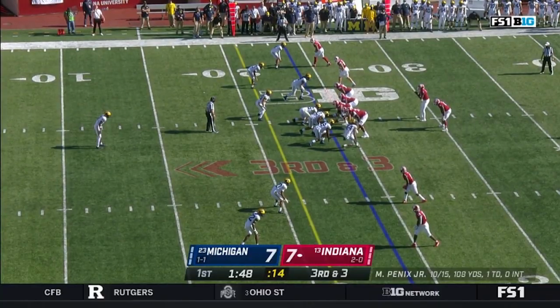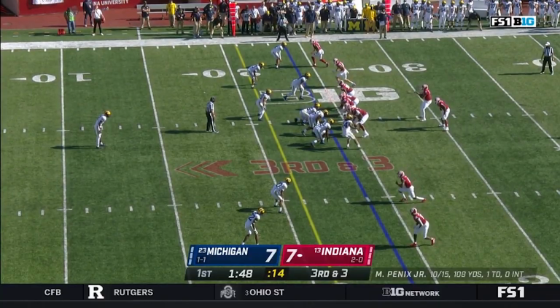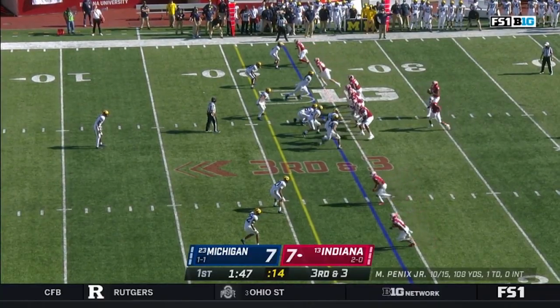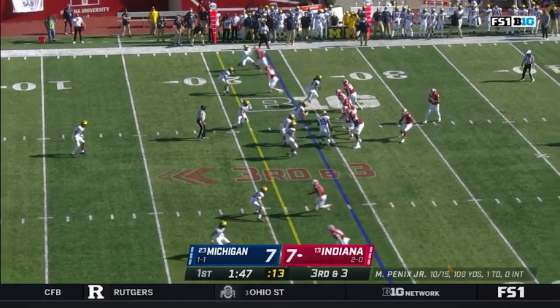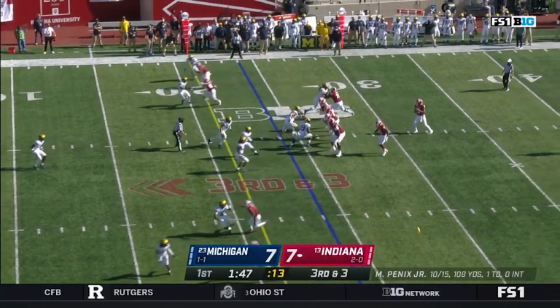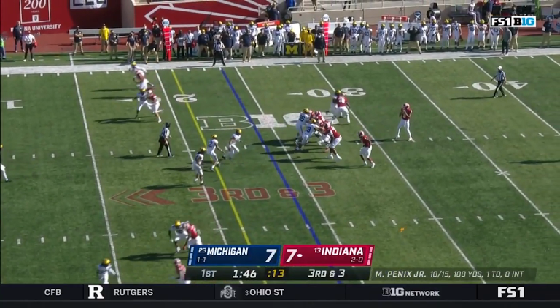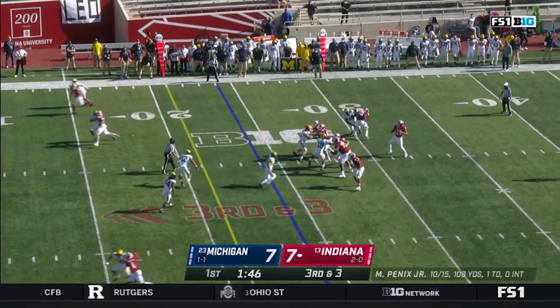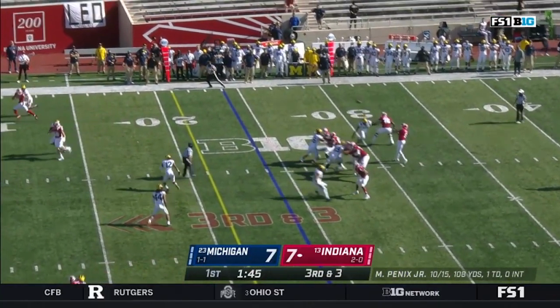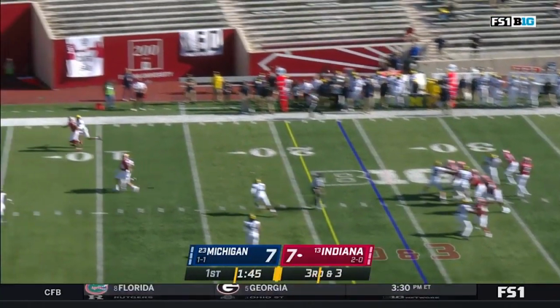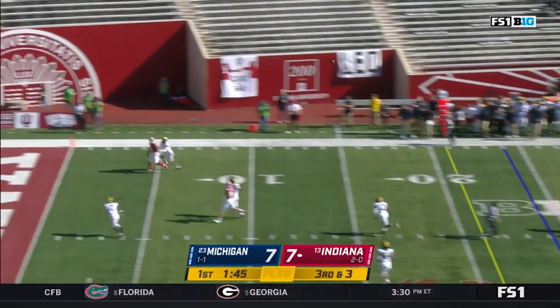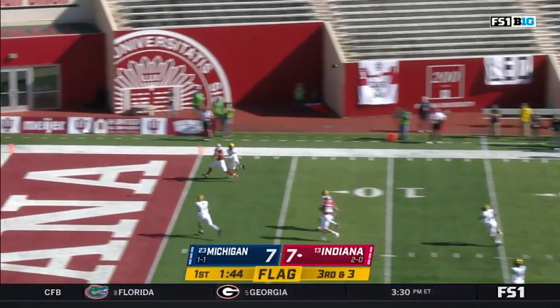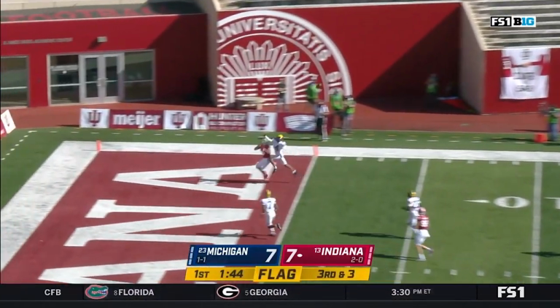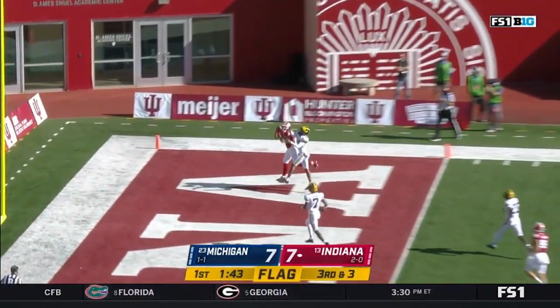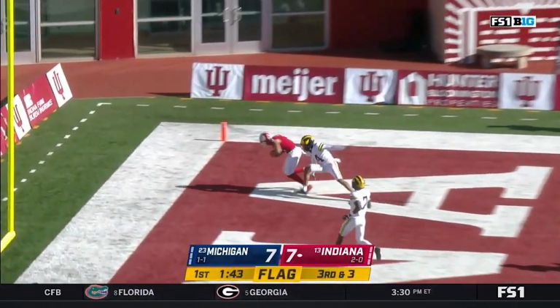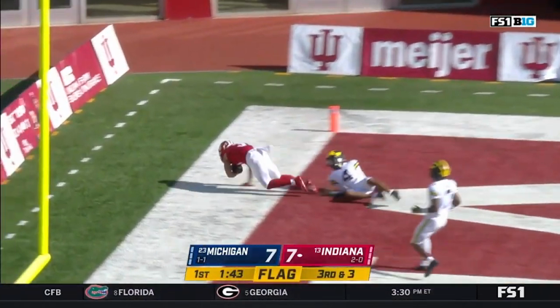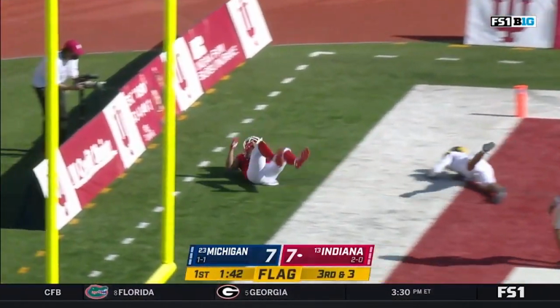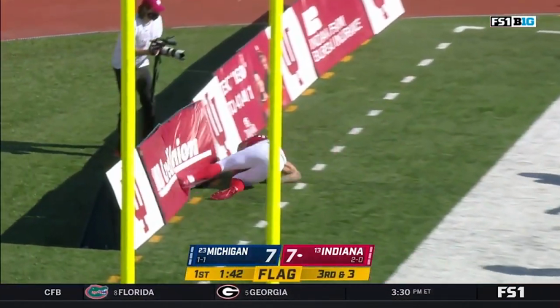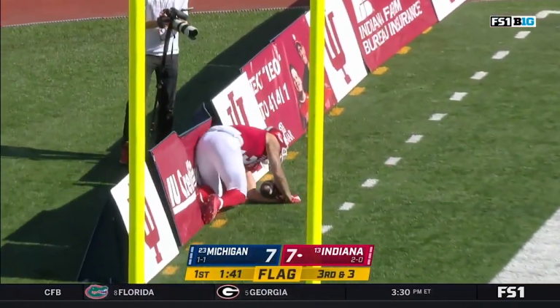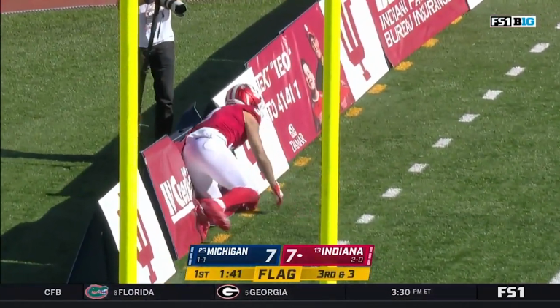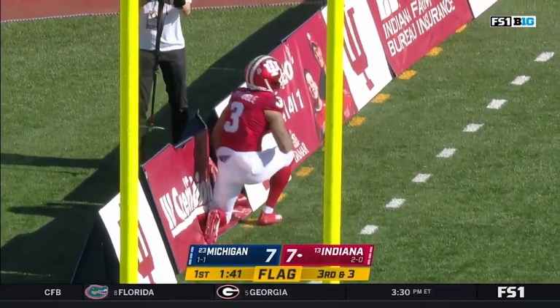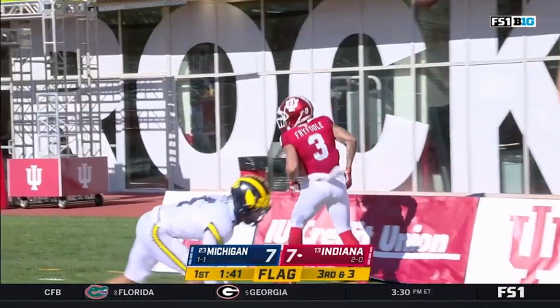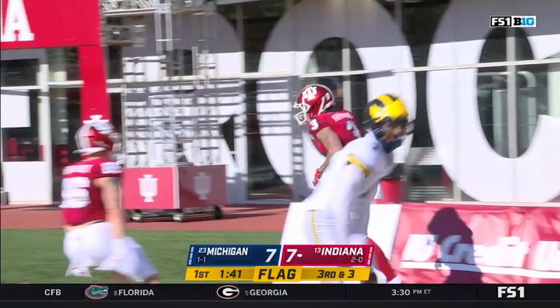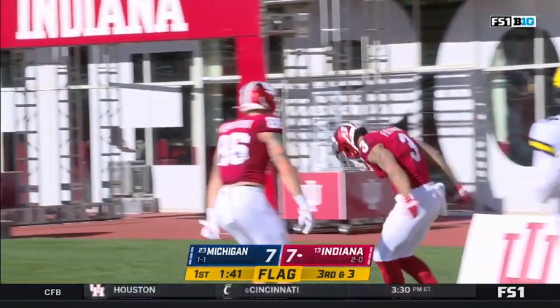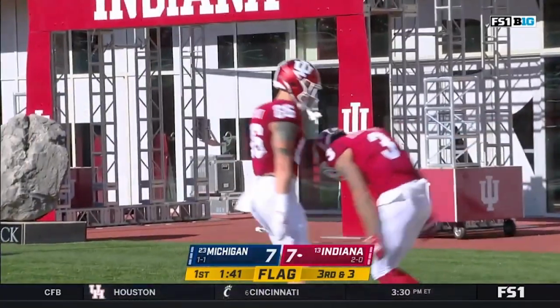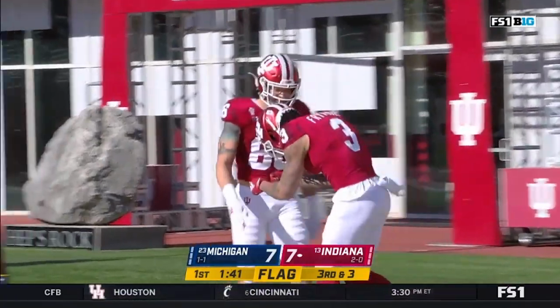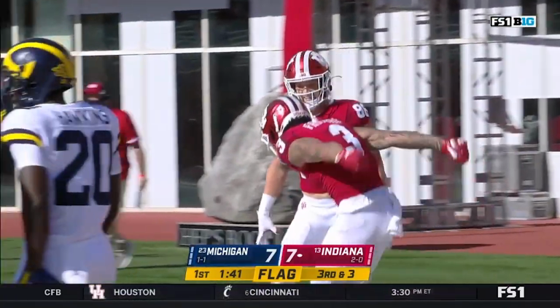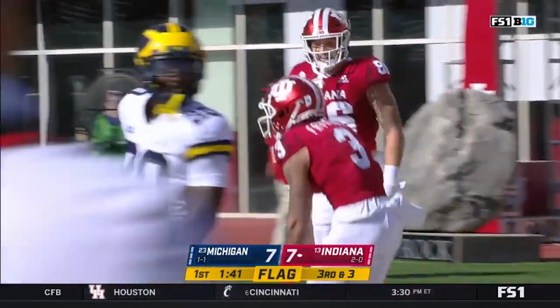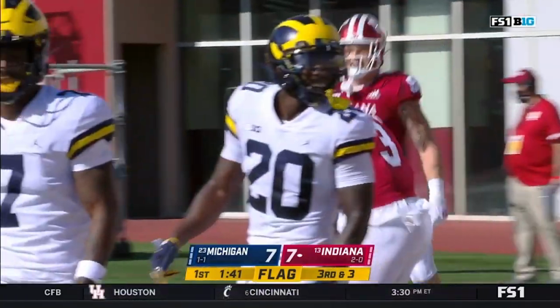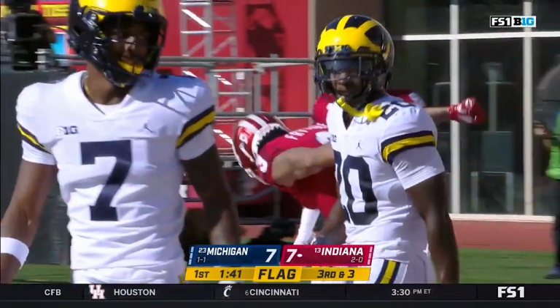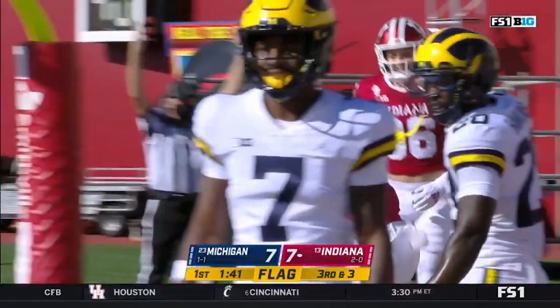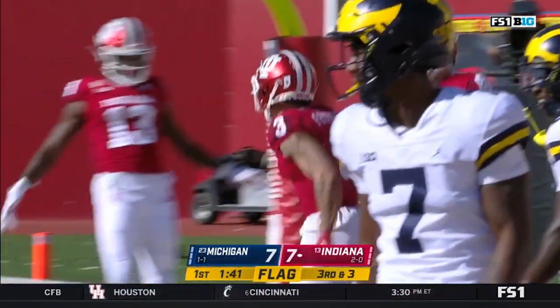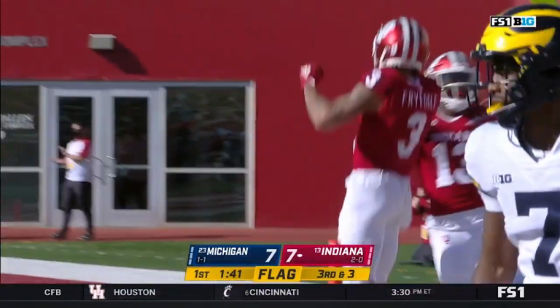There they go again — that's another free play, and so an end zone shot. Caught — touchdown! Freyfogle's got it. And both Indiana touchdowns have come on free plays.